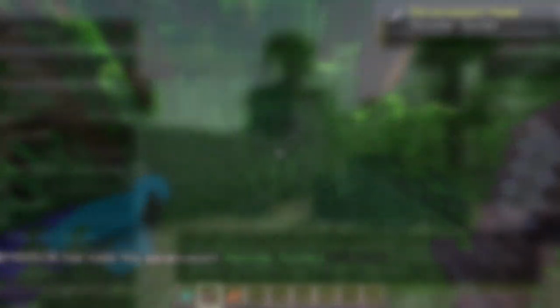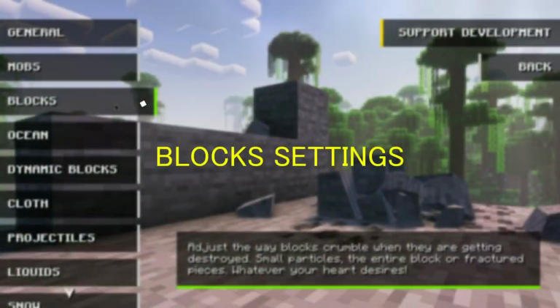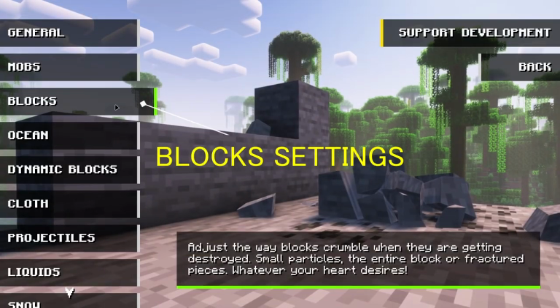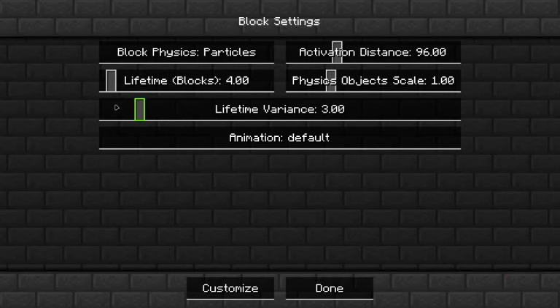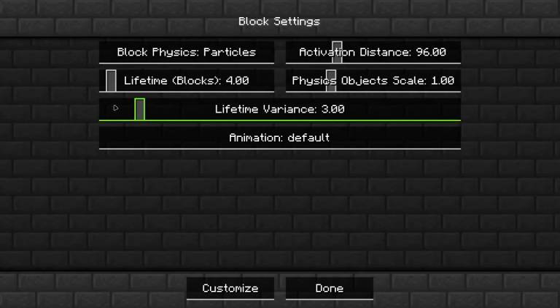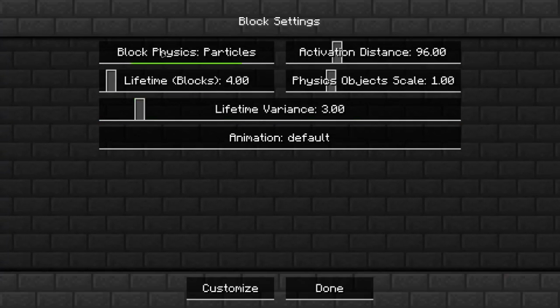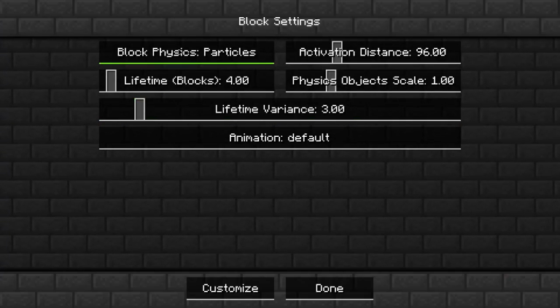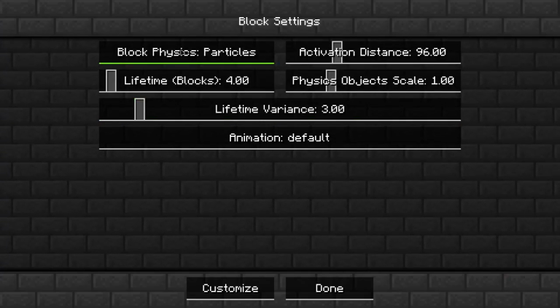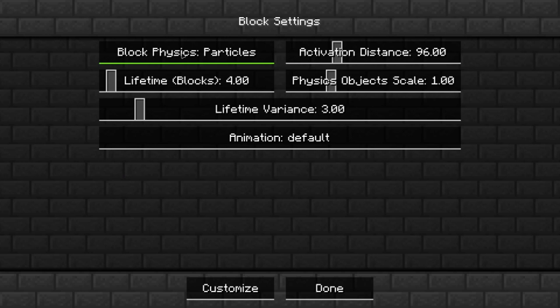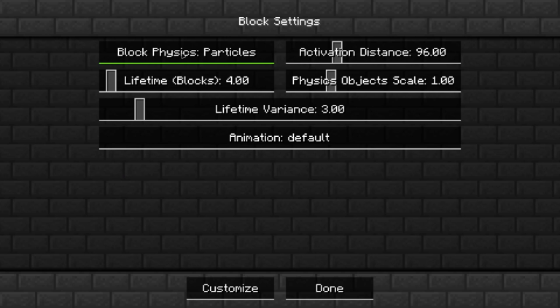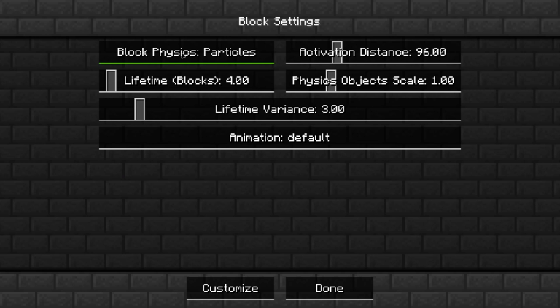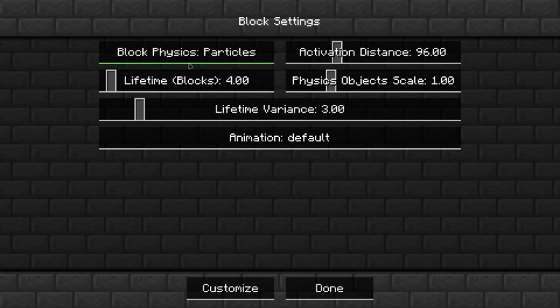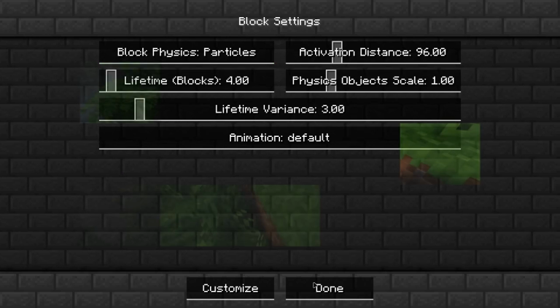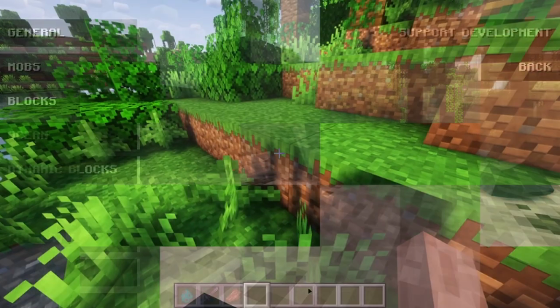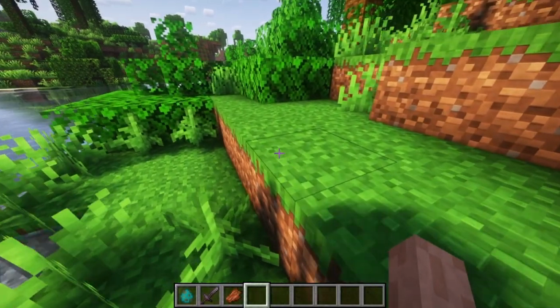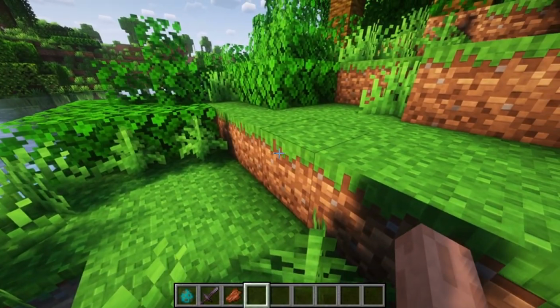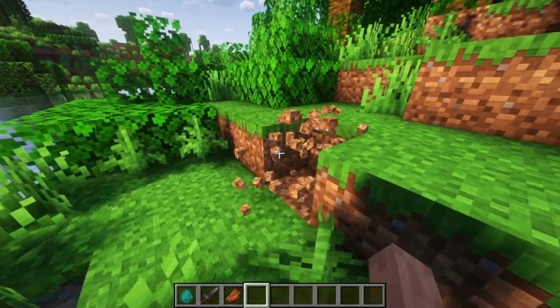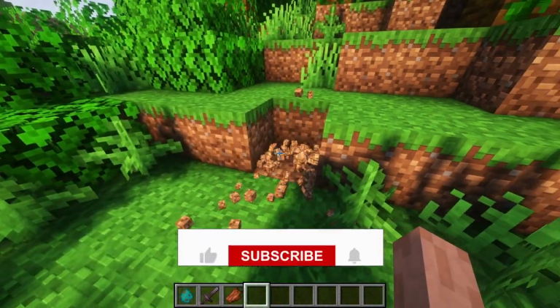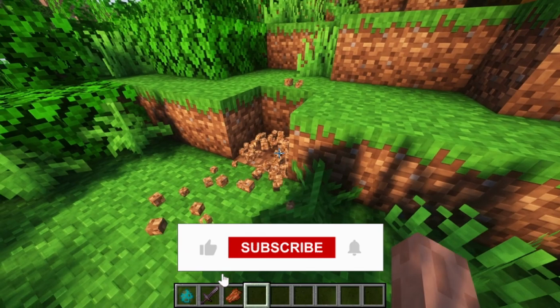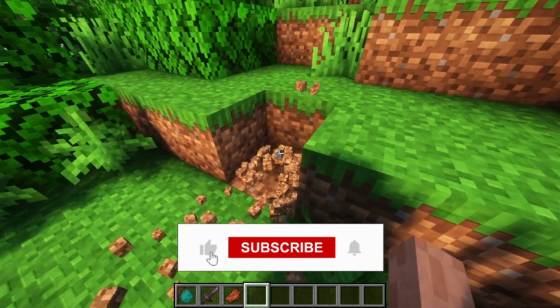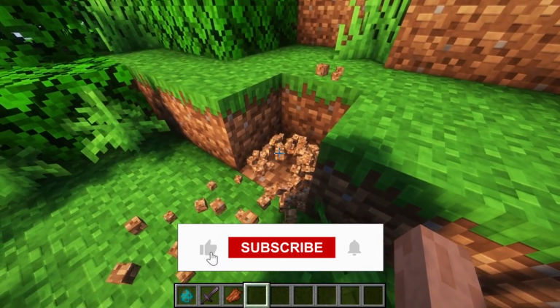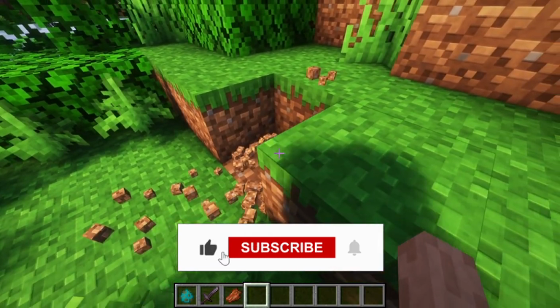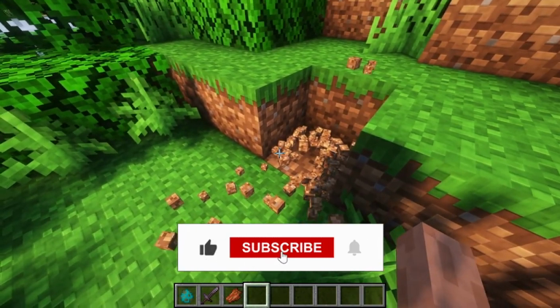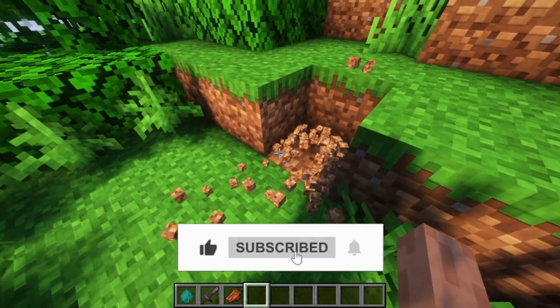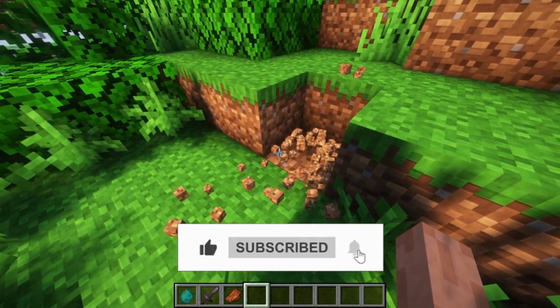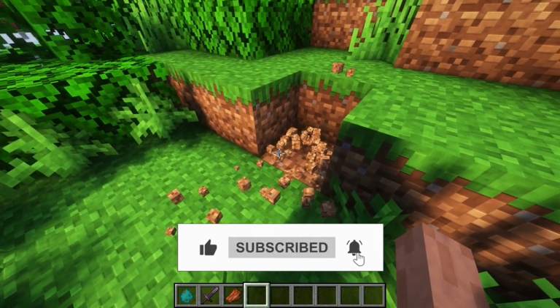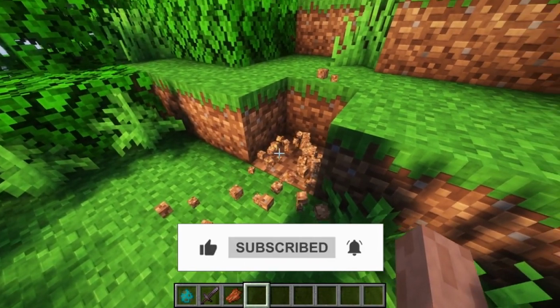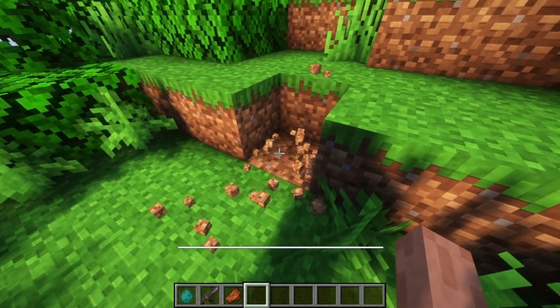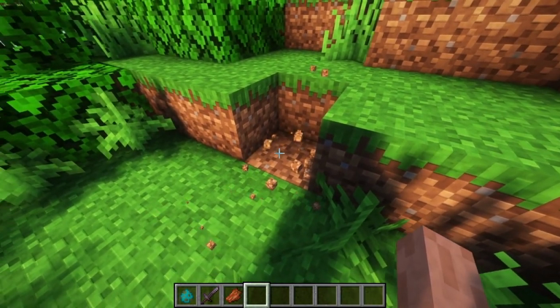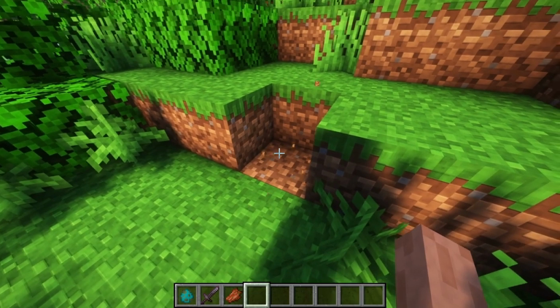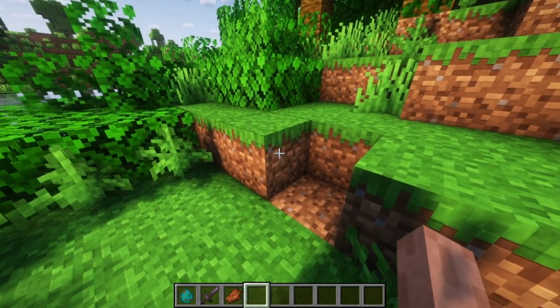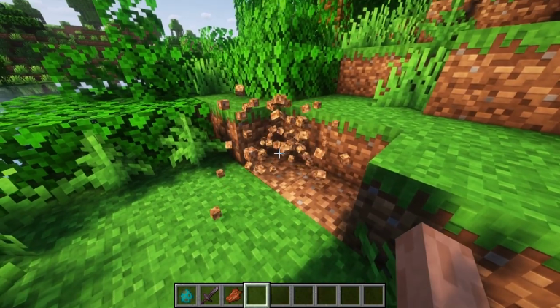The block settings. Here you can set the block behavior after you break it. As you can see the block breaks into particles and then vanishes after some time.